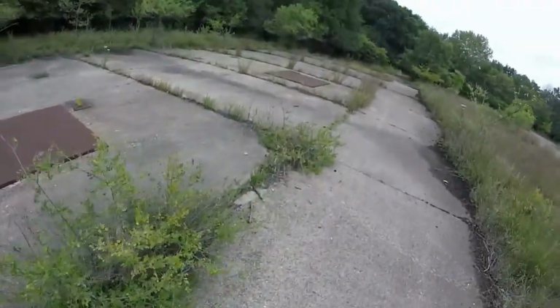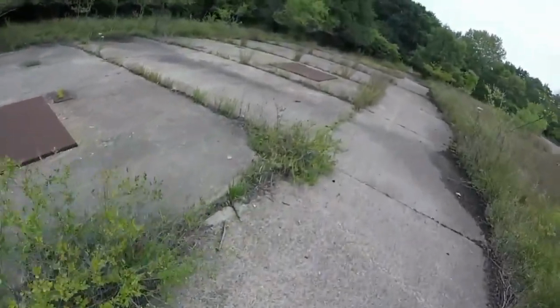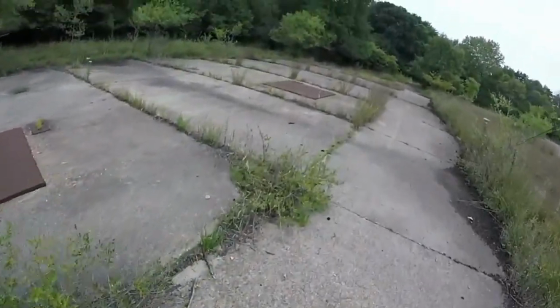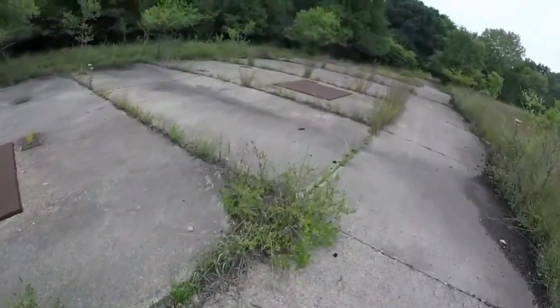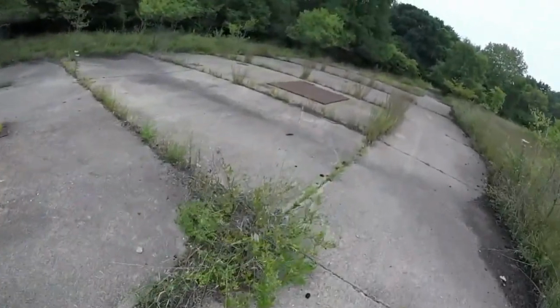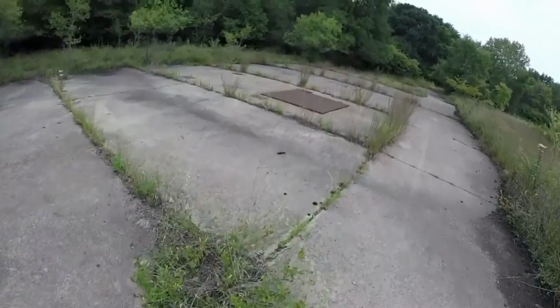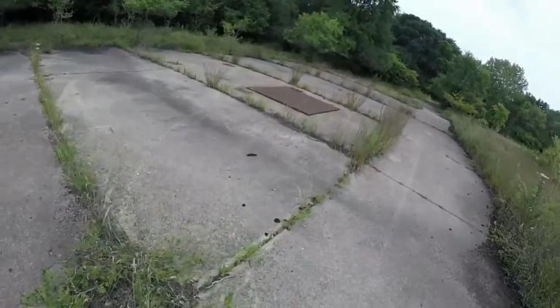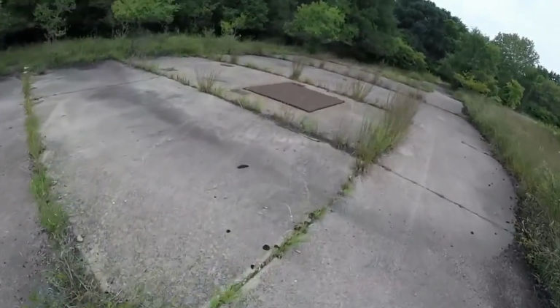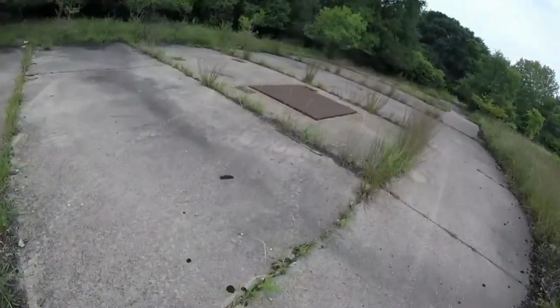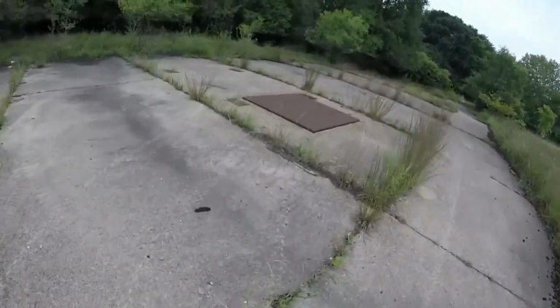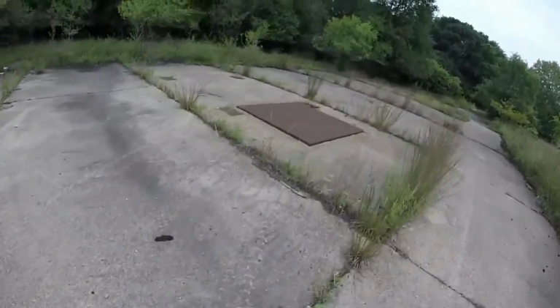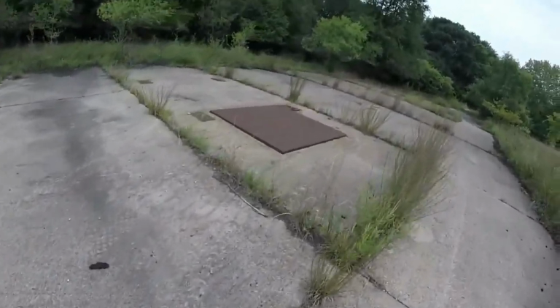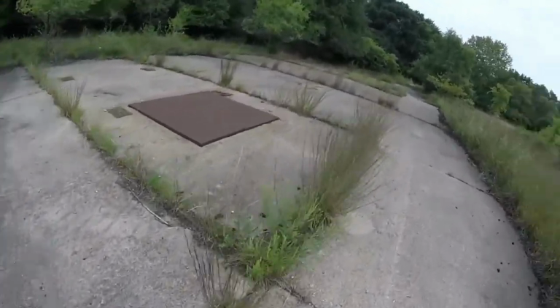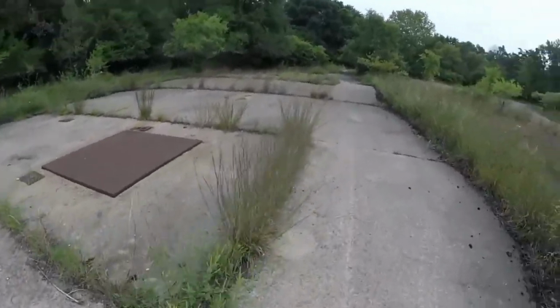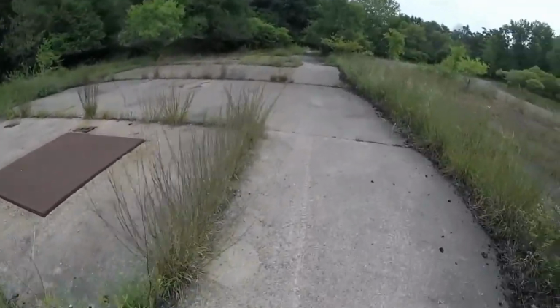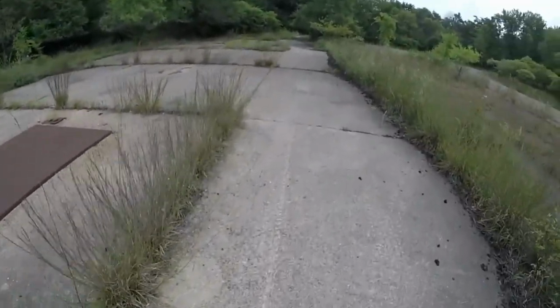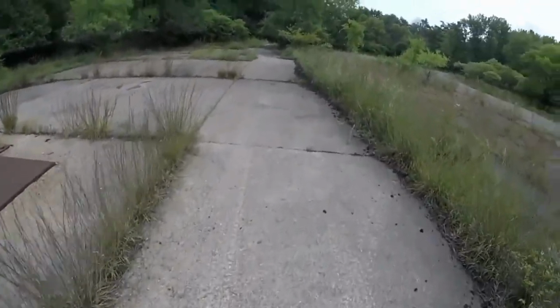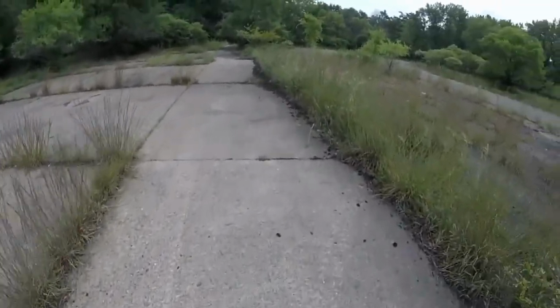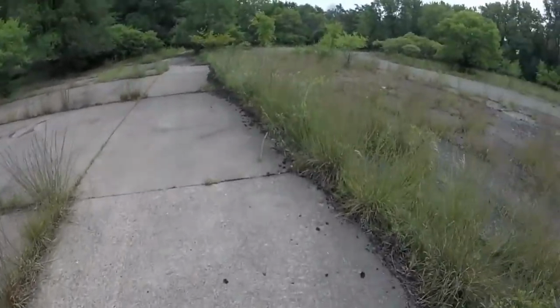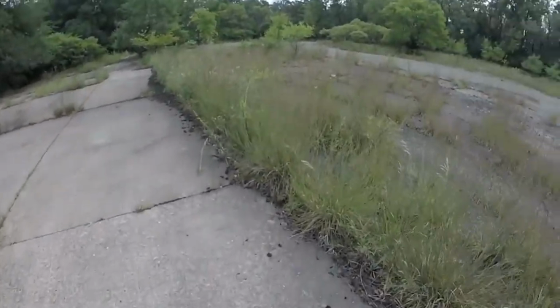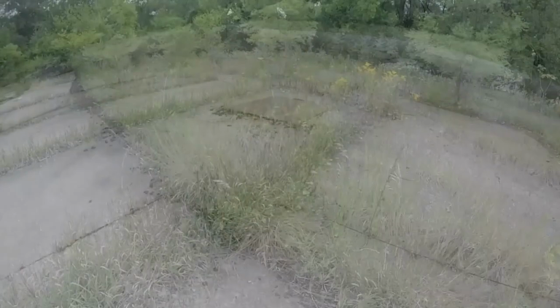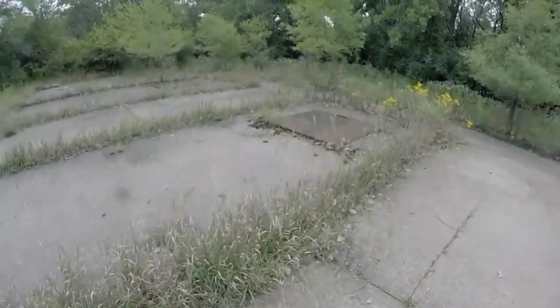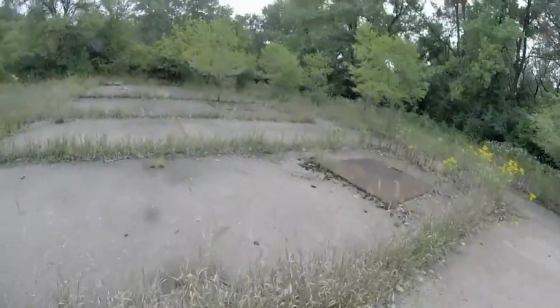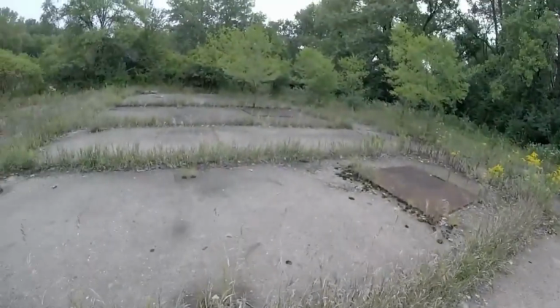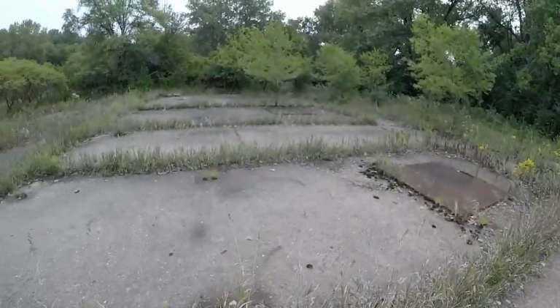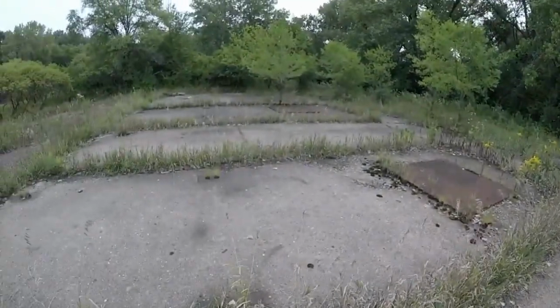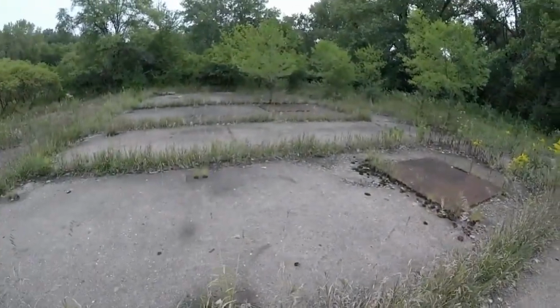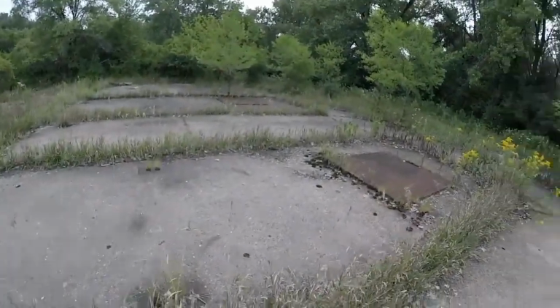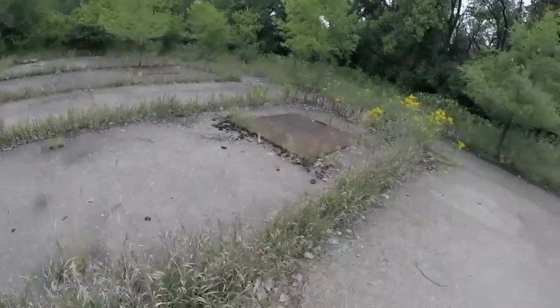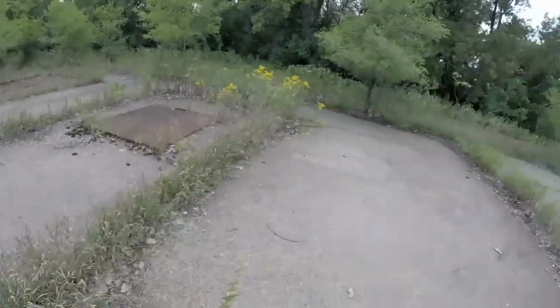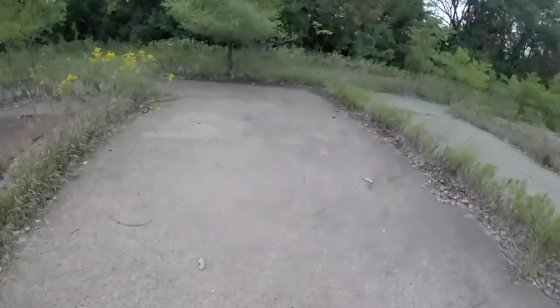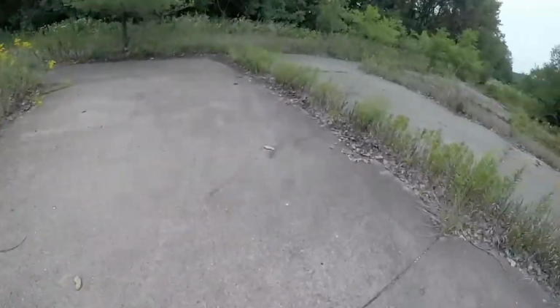Back in the 70s, this was a party area for a lot of teenagers. We'd be able to drive up there, park our cars, open our trunks, and play our music — that sort of thing. That's what you did back then.